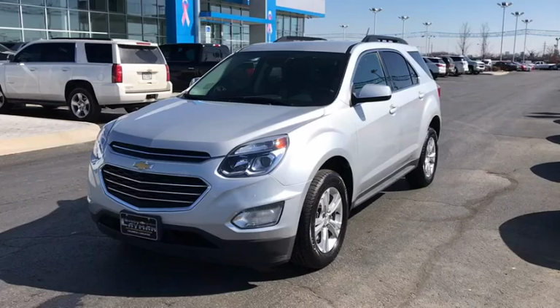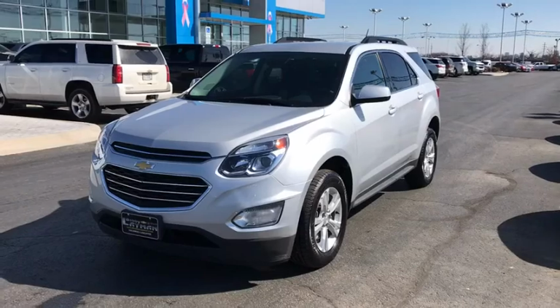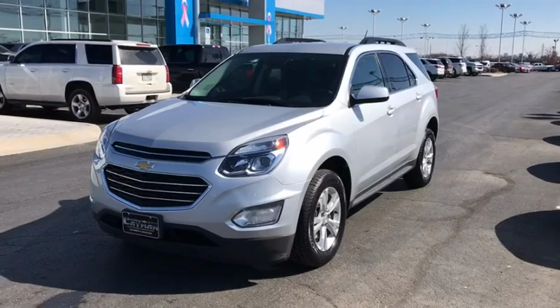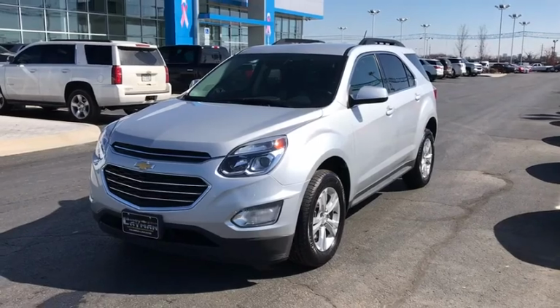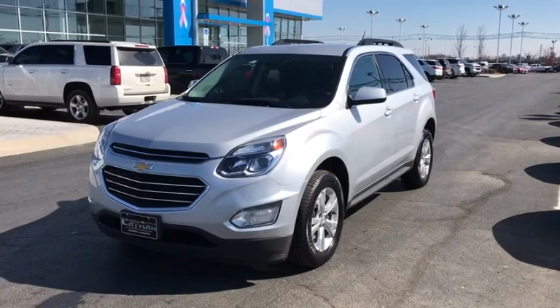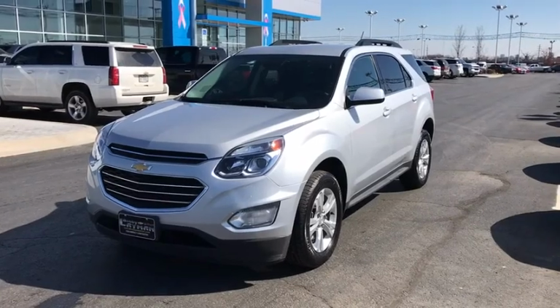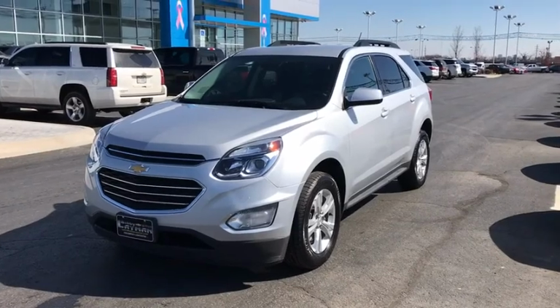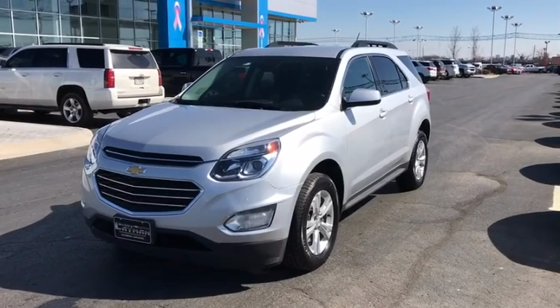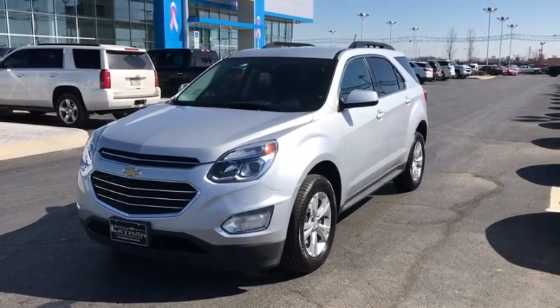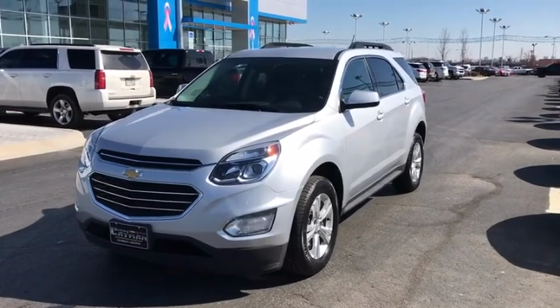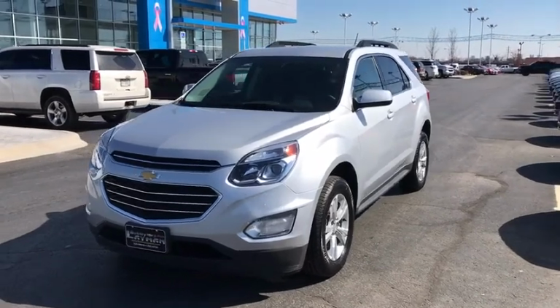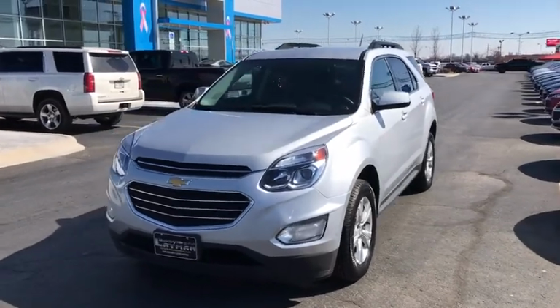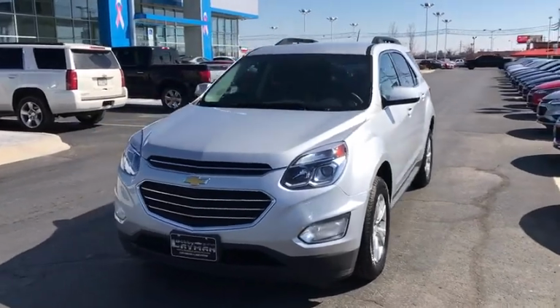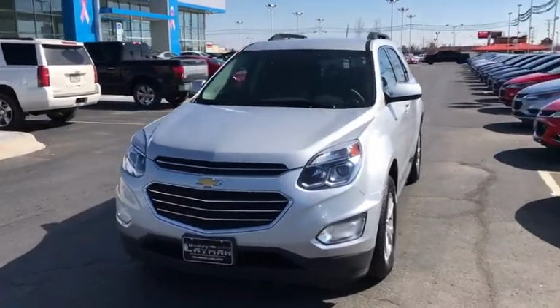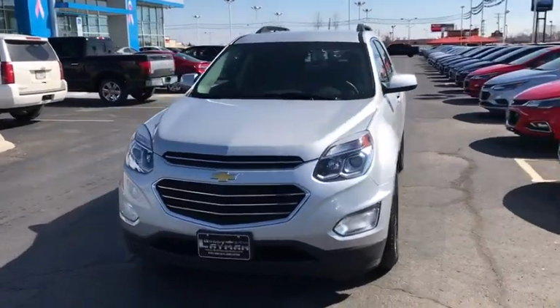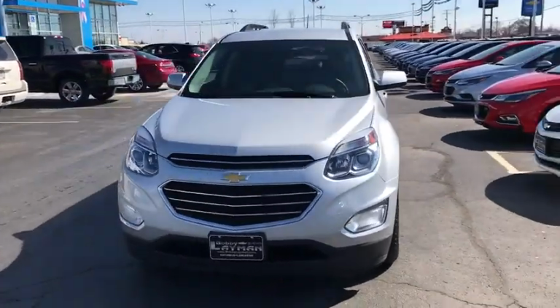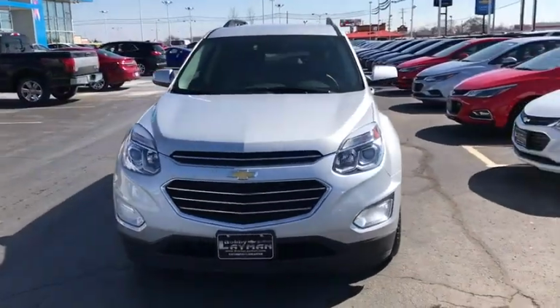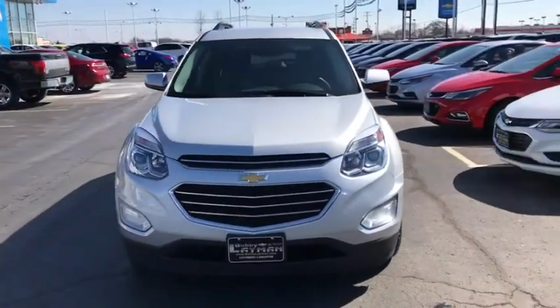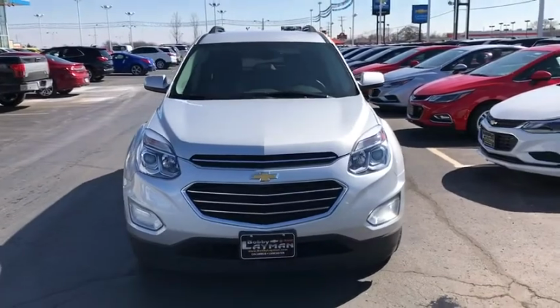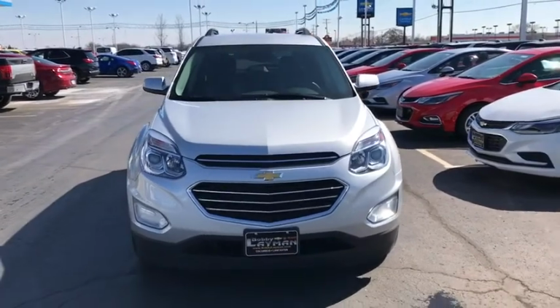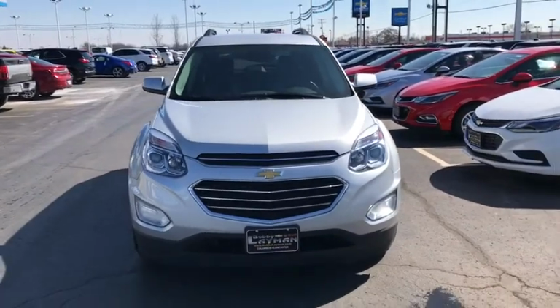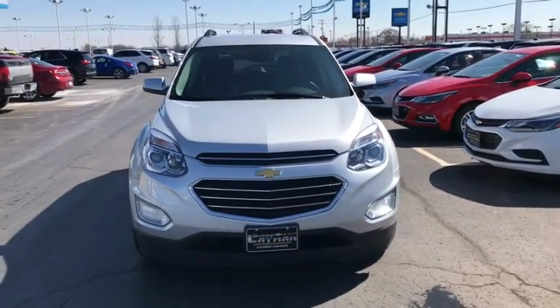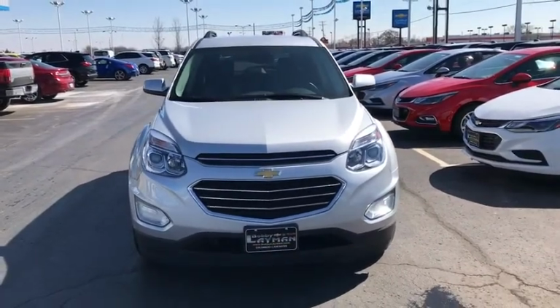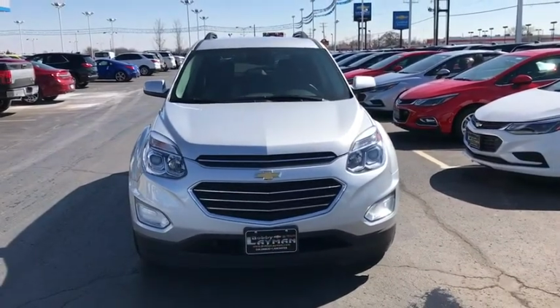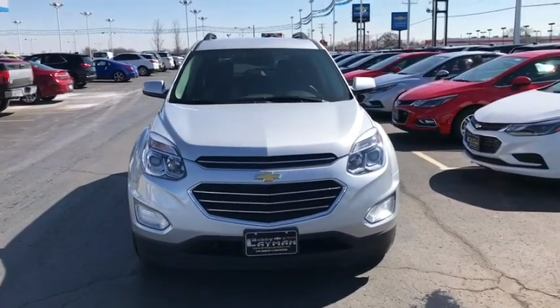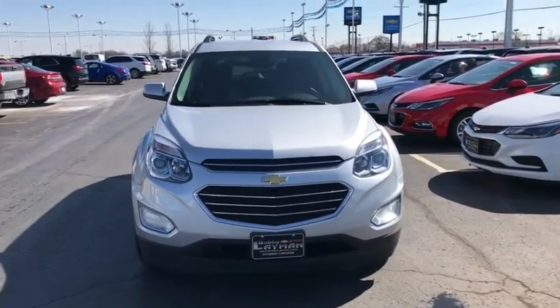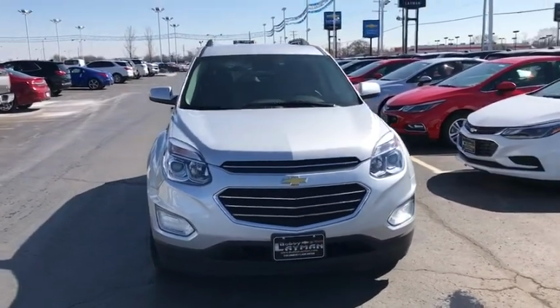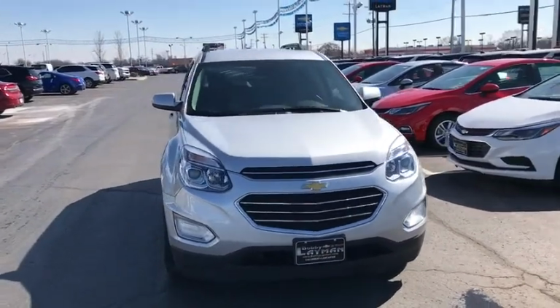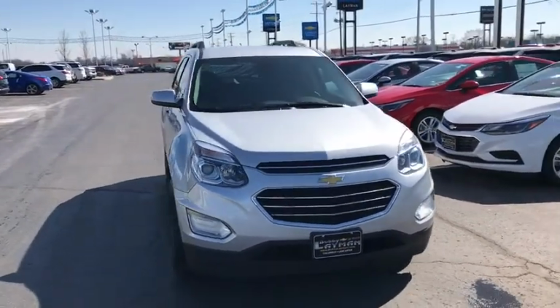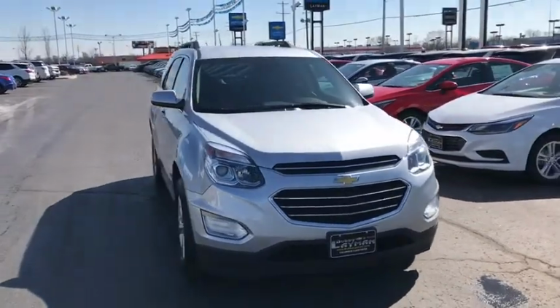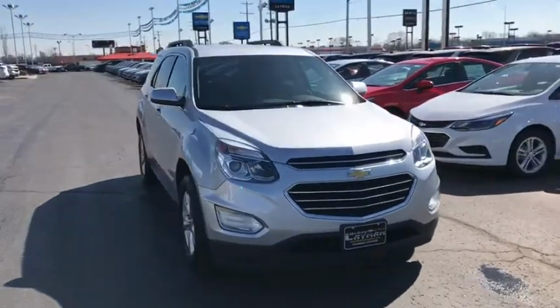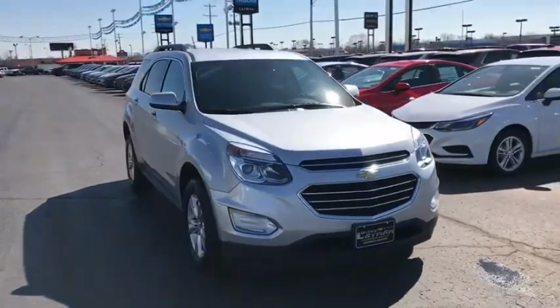The 2016 Chevrolet Equinox. Fuel efficiency, safety, and value equals the Chevy Equinox. This vehicle has less than 40,000 miles.